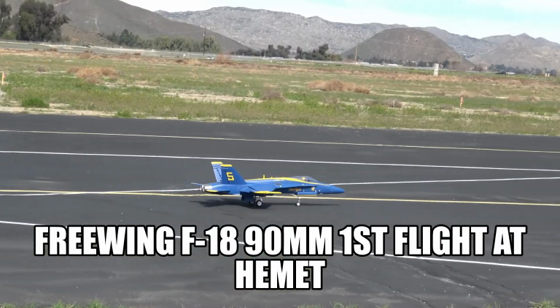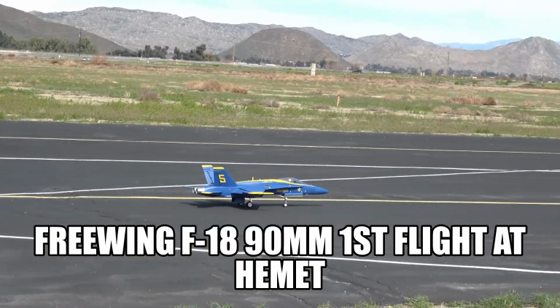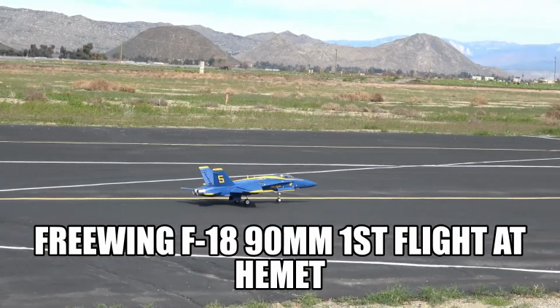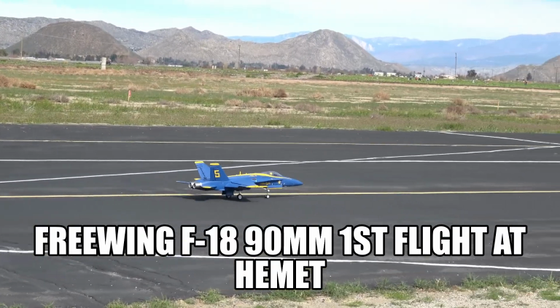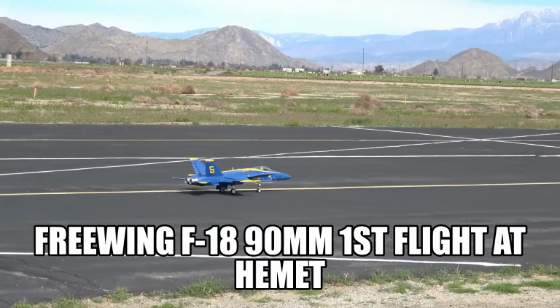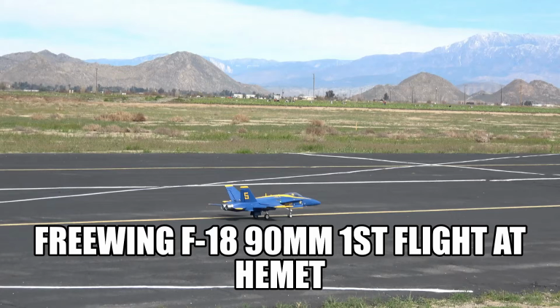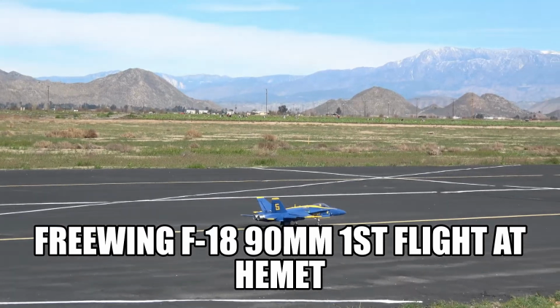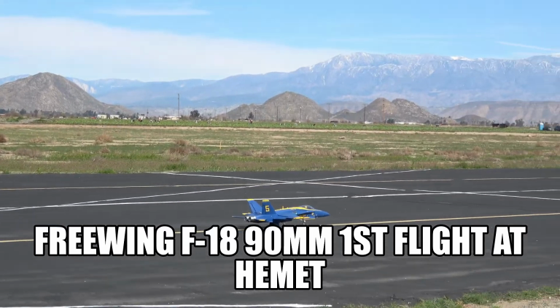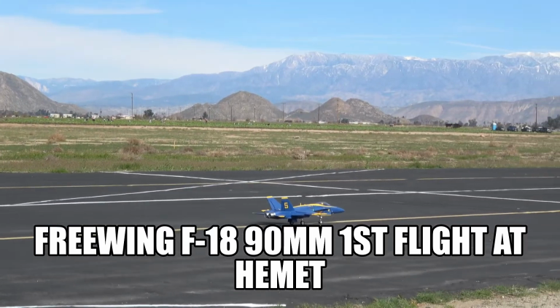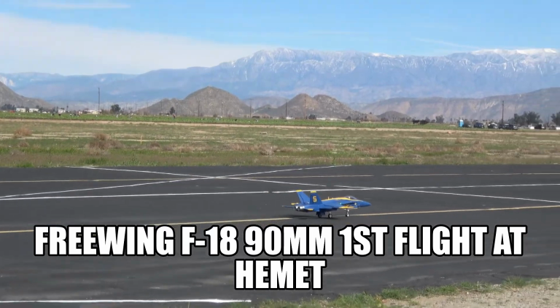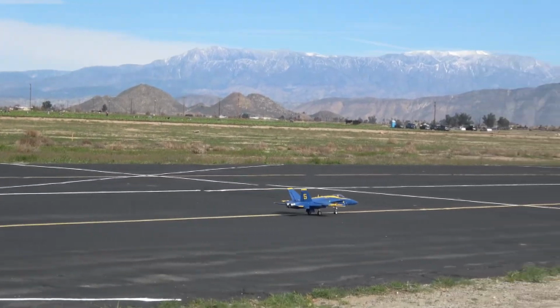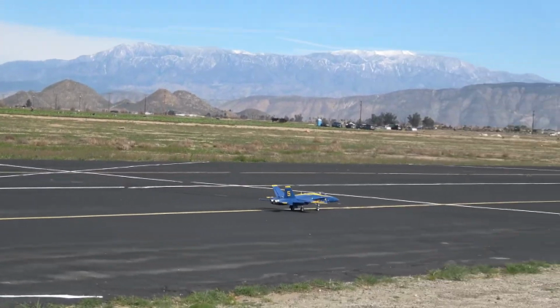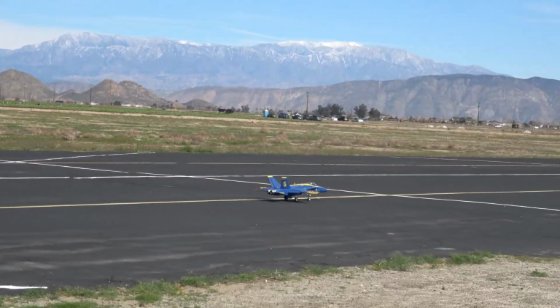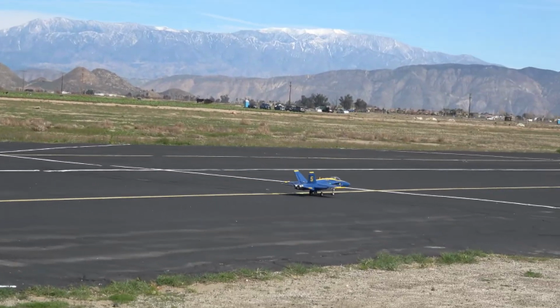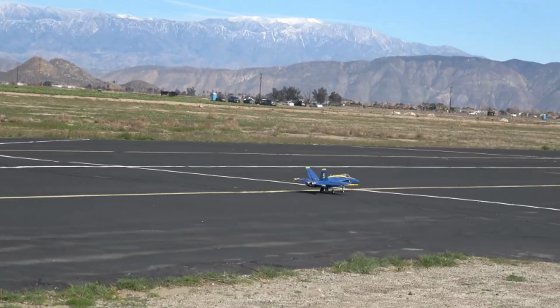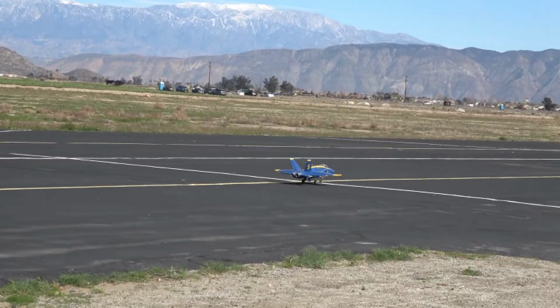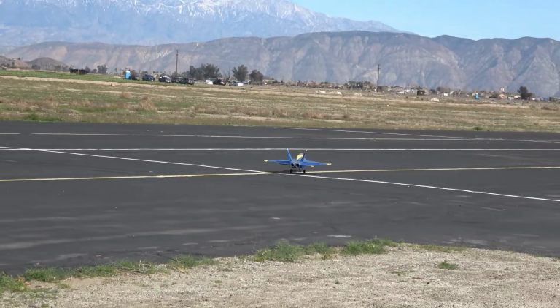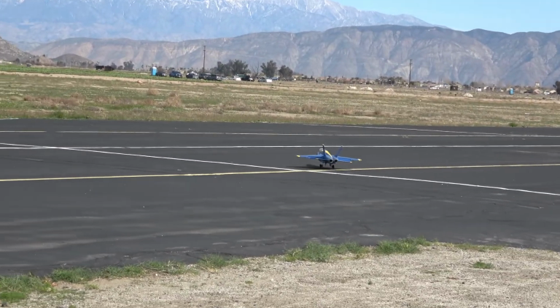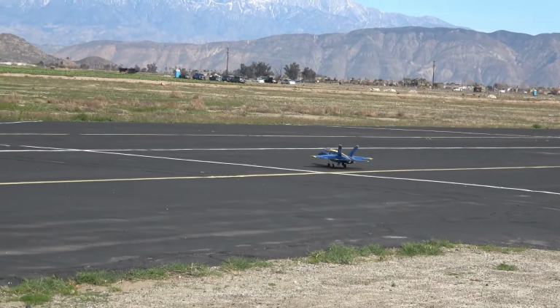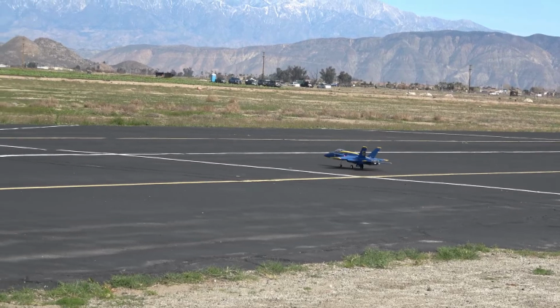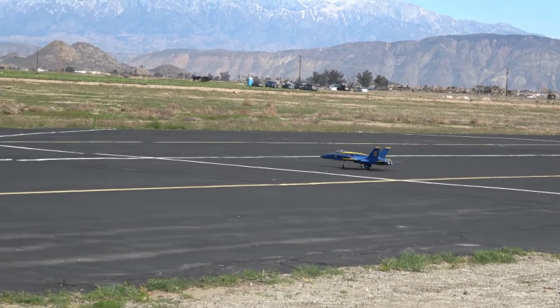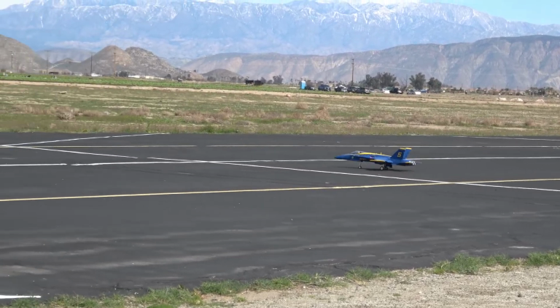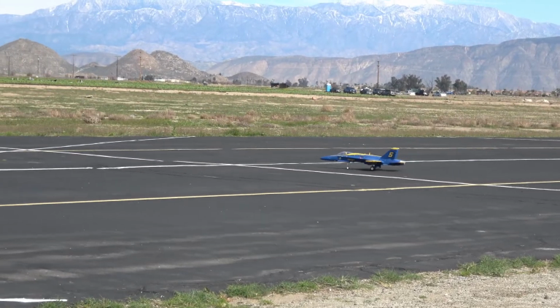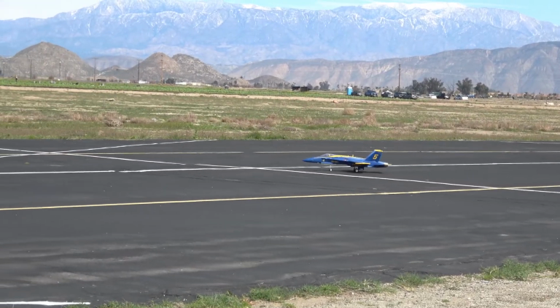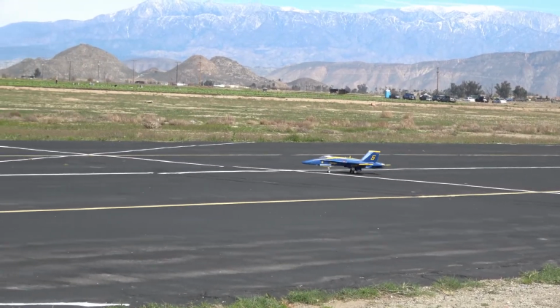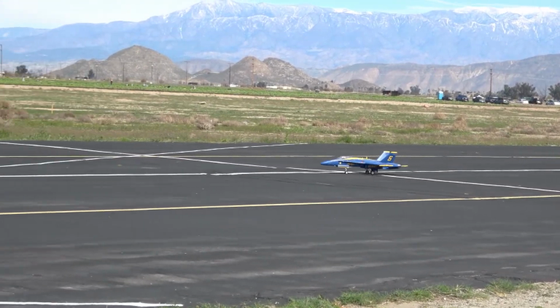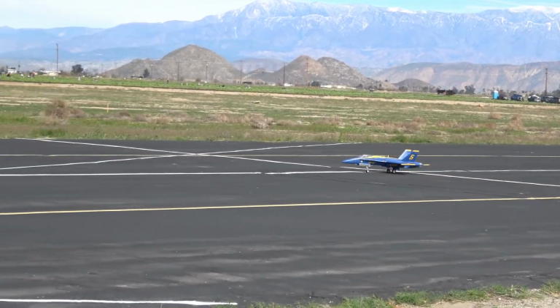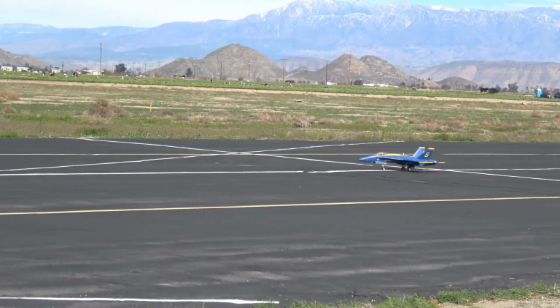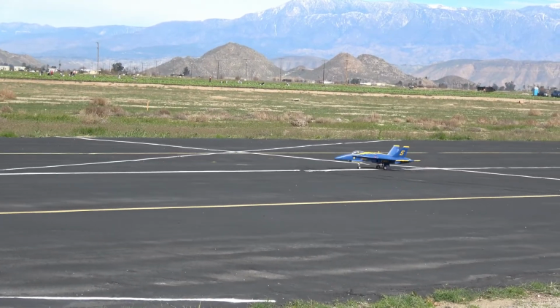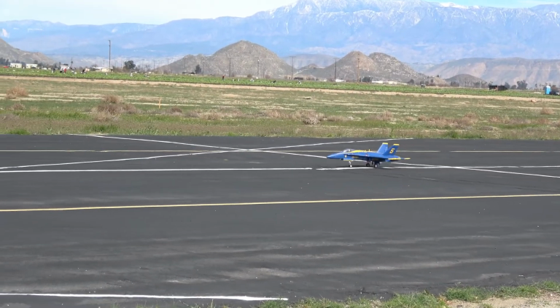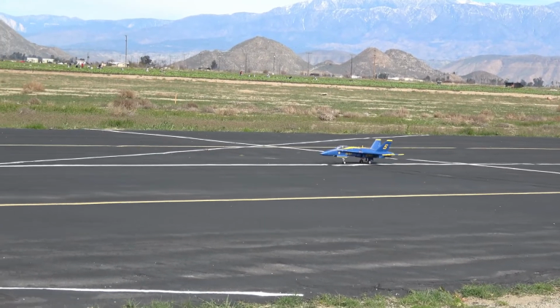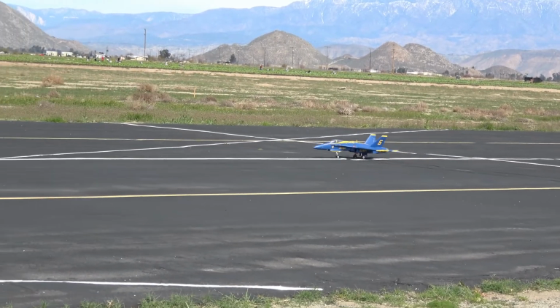Just get it down a little bit. Not short enough — it's got a big runway. But still have to practice anyway. Try to practice a little bit slower scale takeoff, not just doing it.